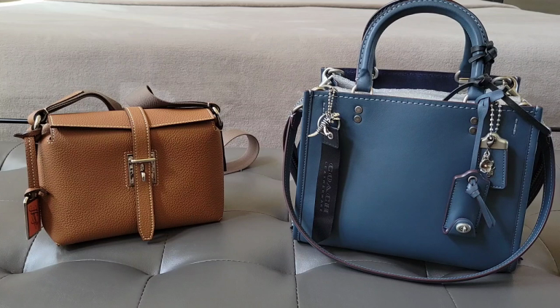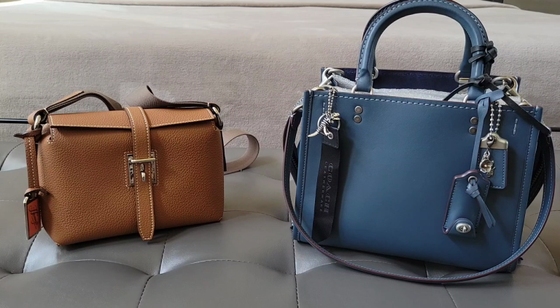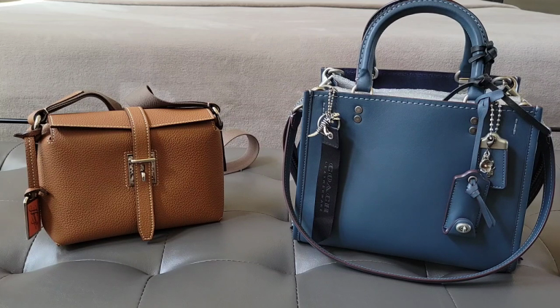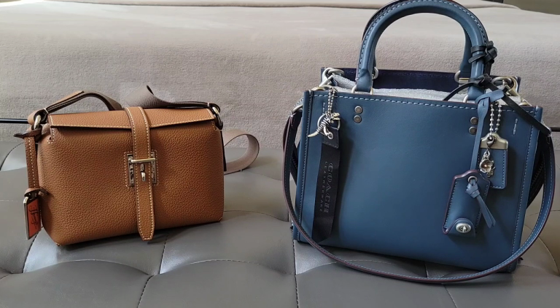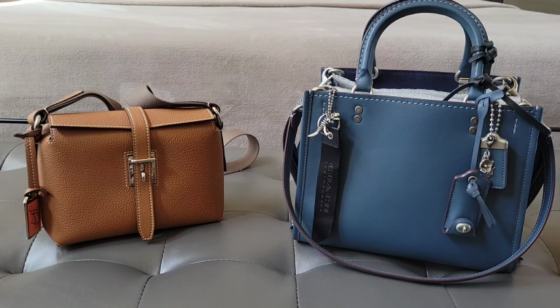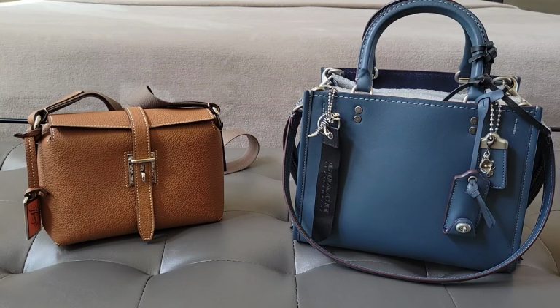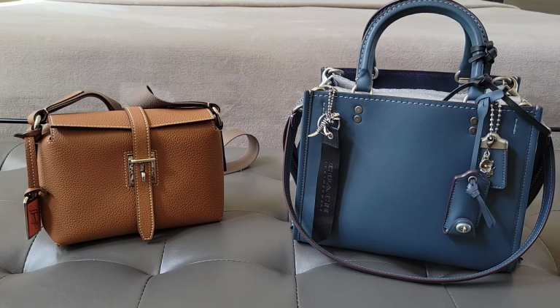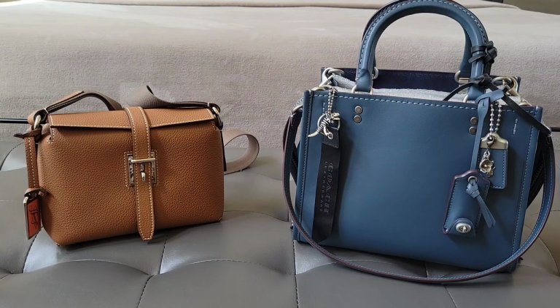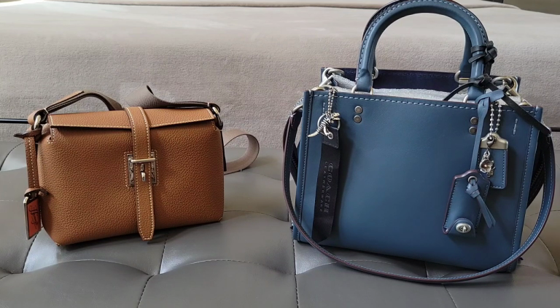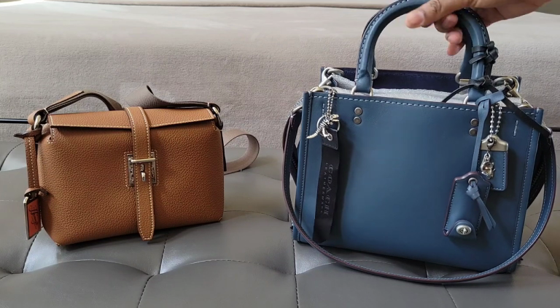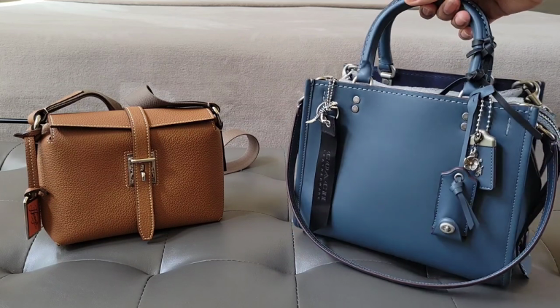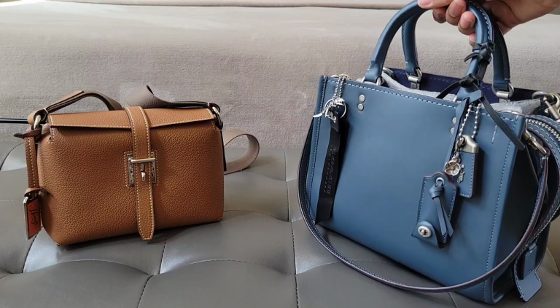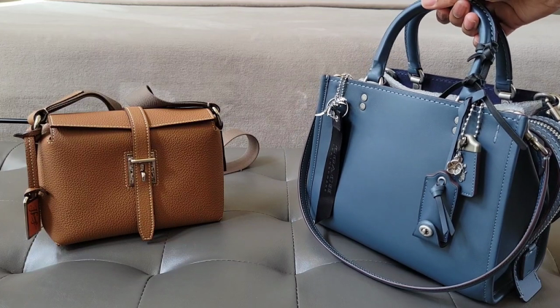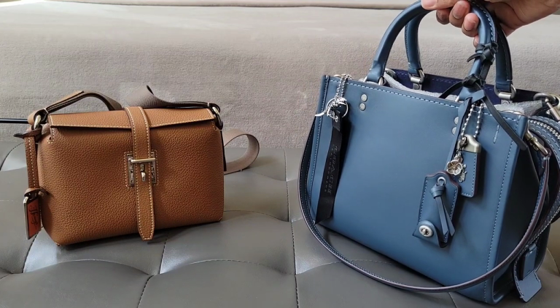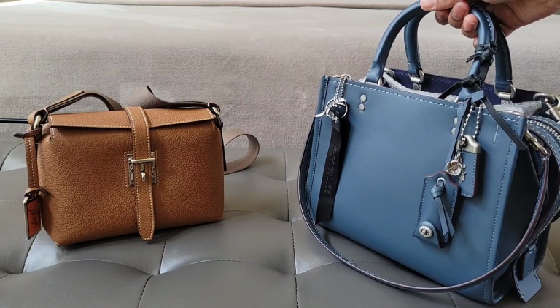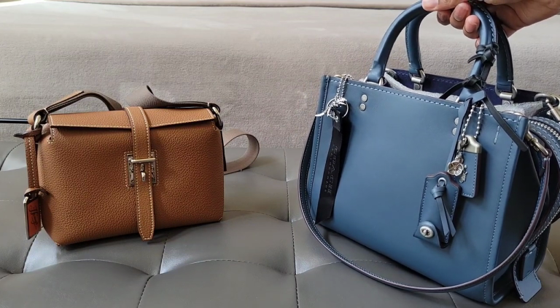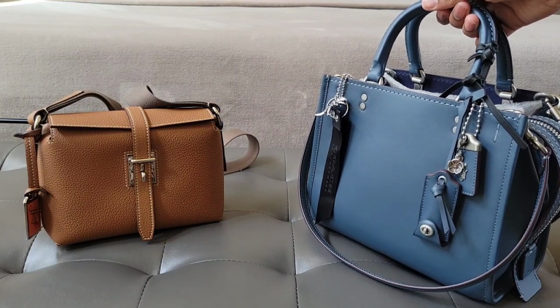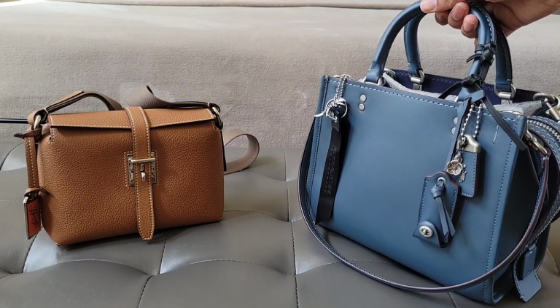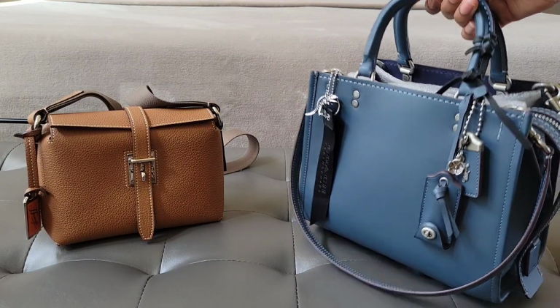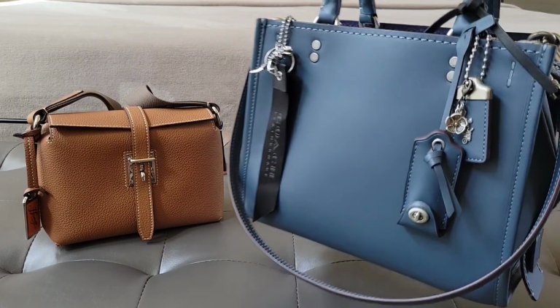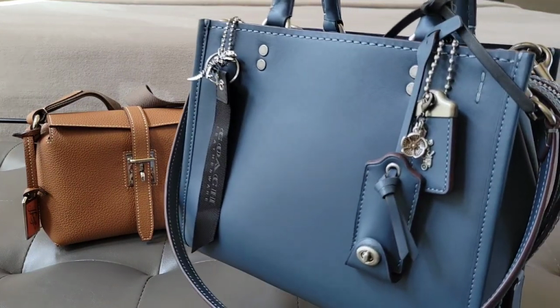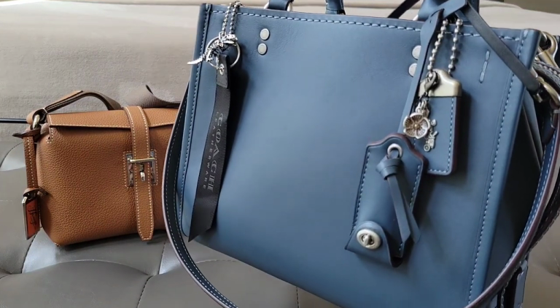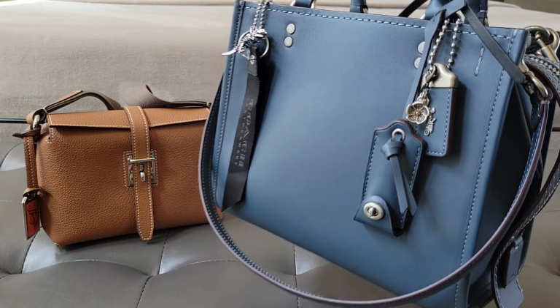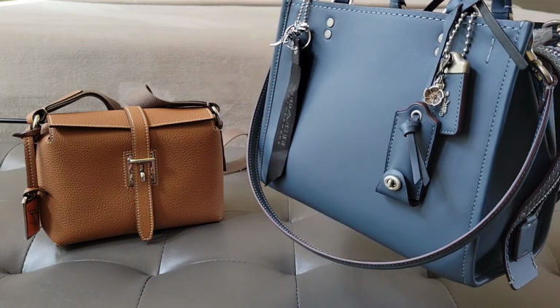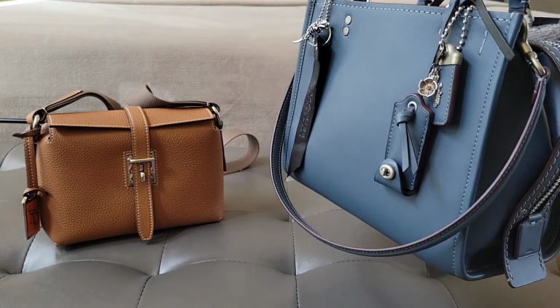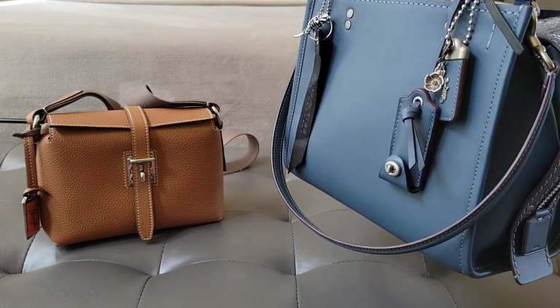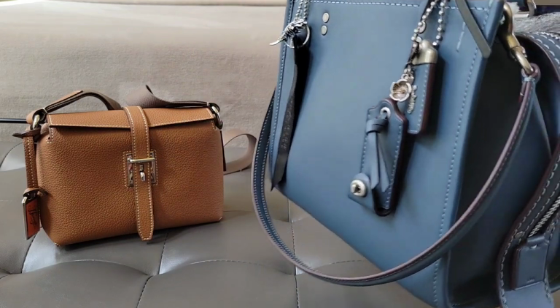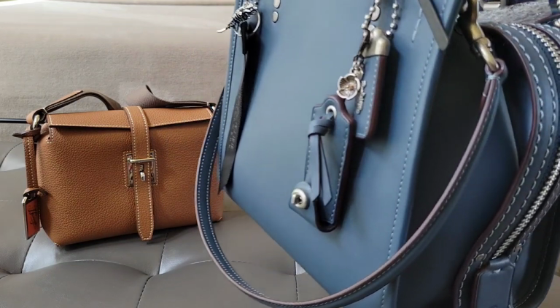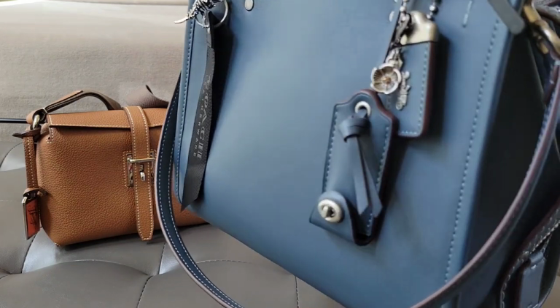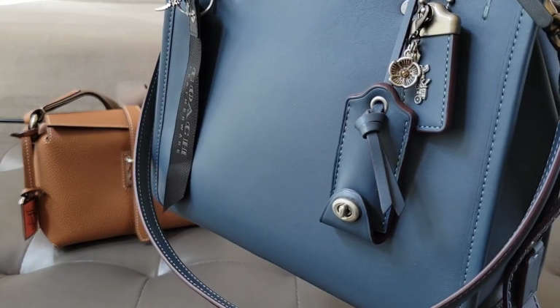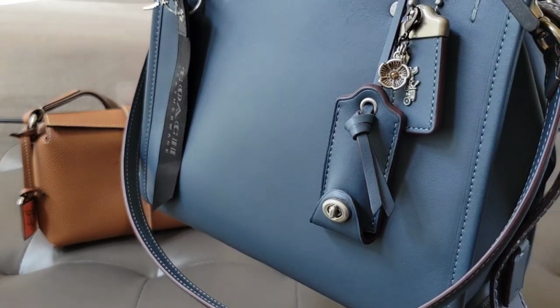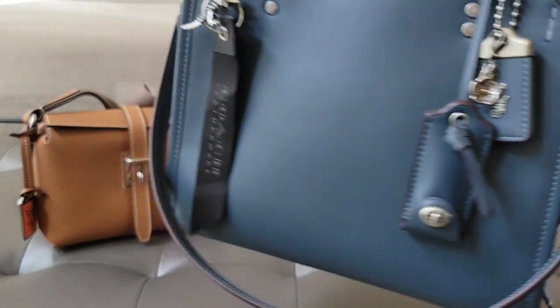So I figured, you know what, I think it's time to change into this one here. This, by the way, is my made-to-order Rogue 25 in the color dark denim. Let's get a closeup of this bag — this is what I'm changing into. I just added the little charm there on the hang tag.